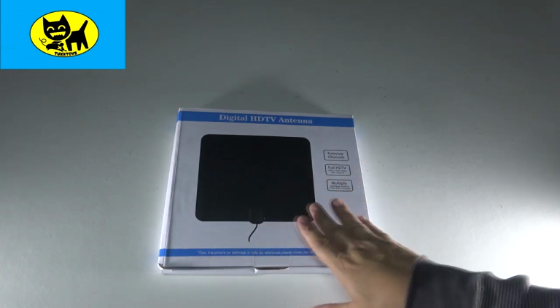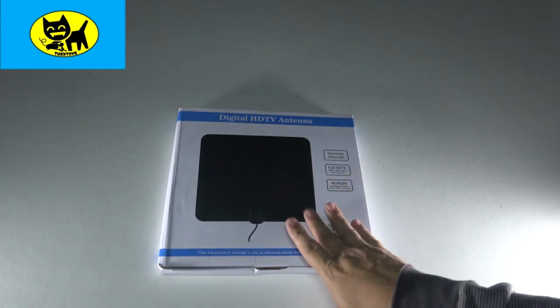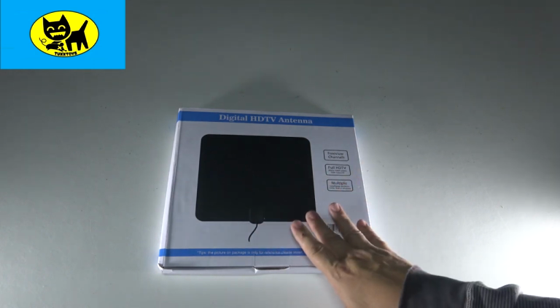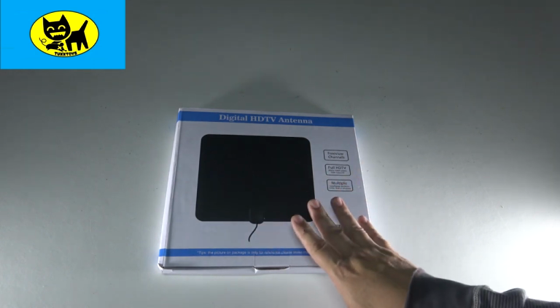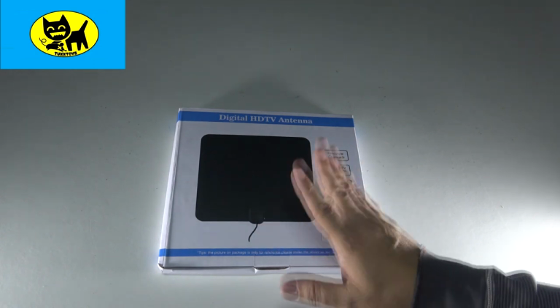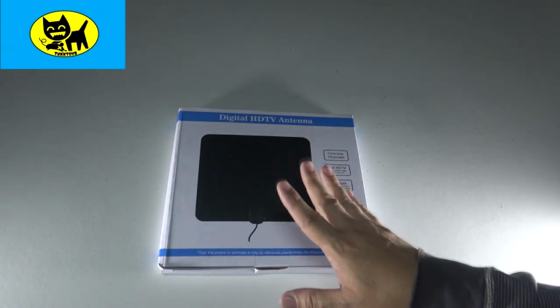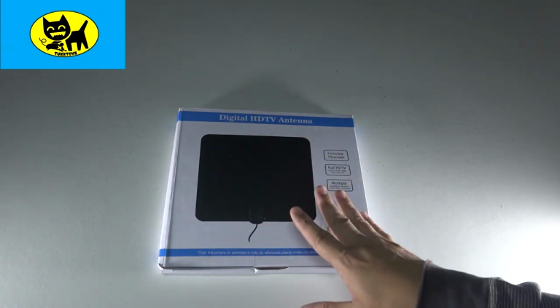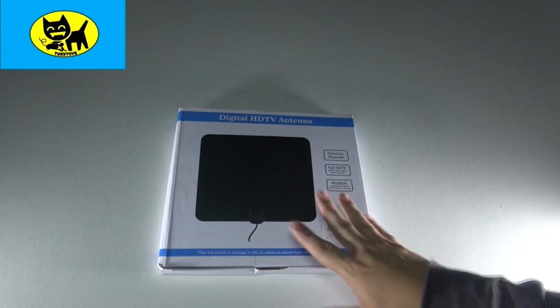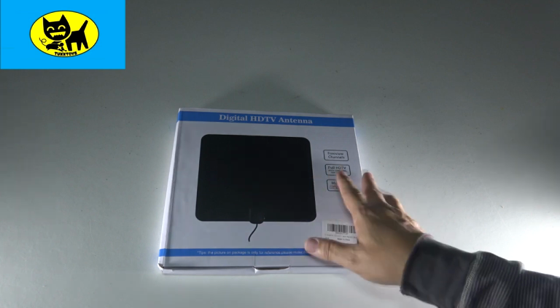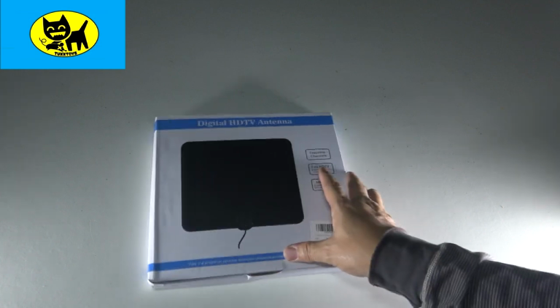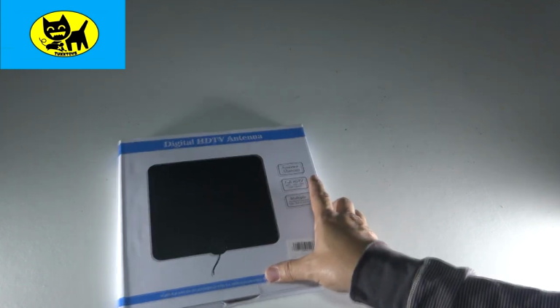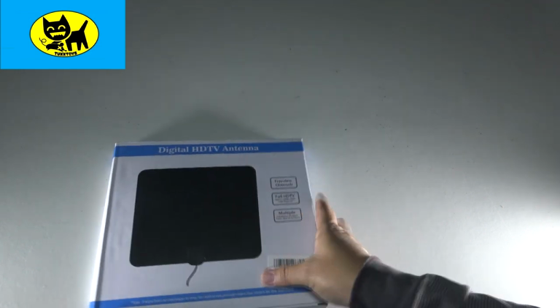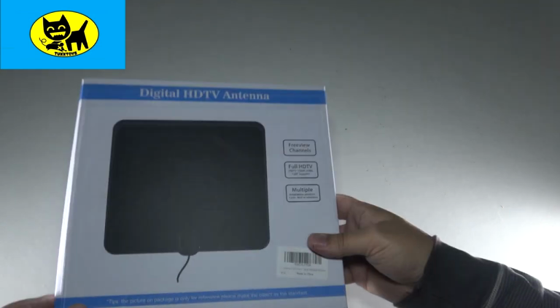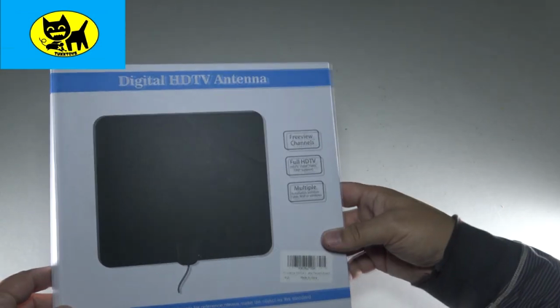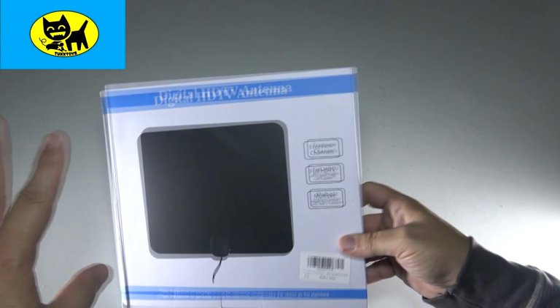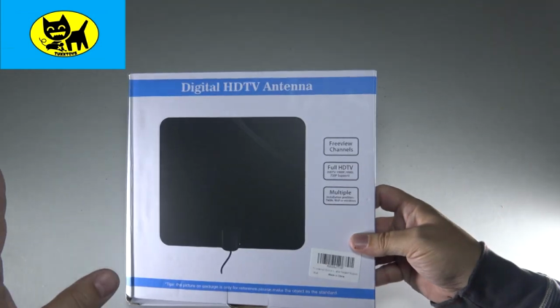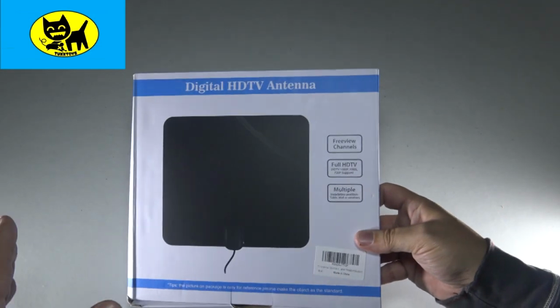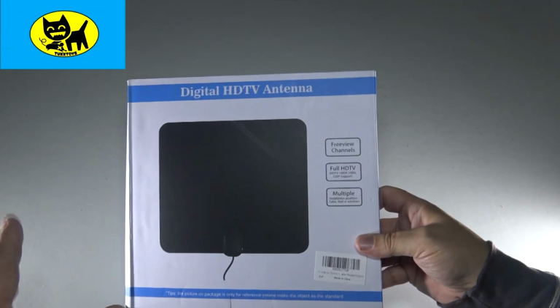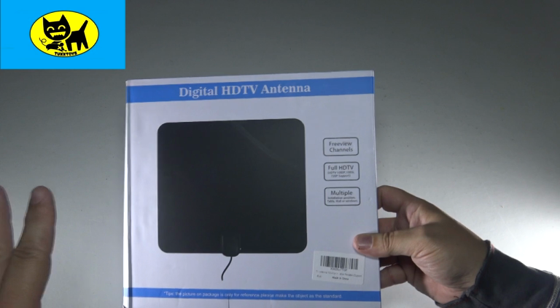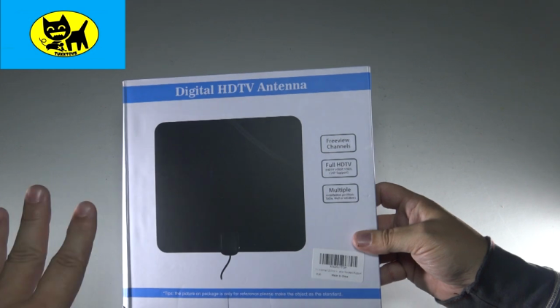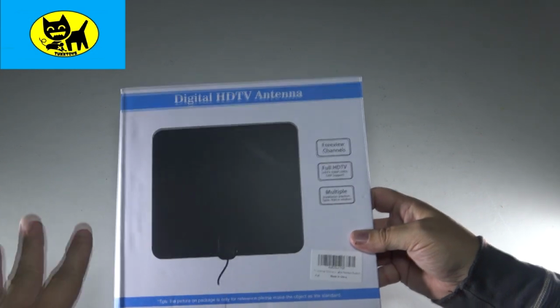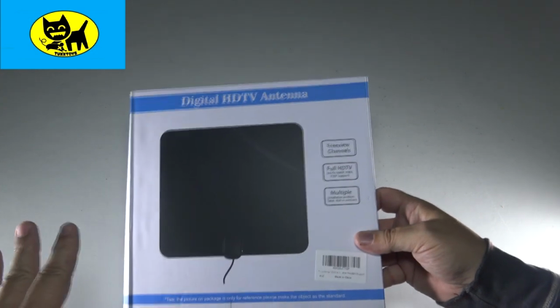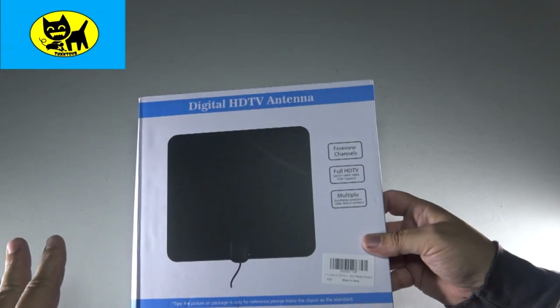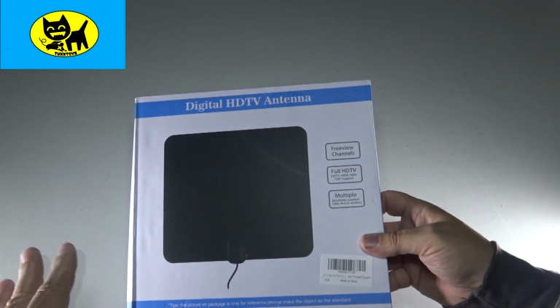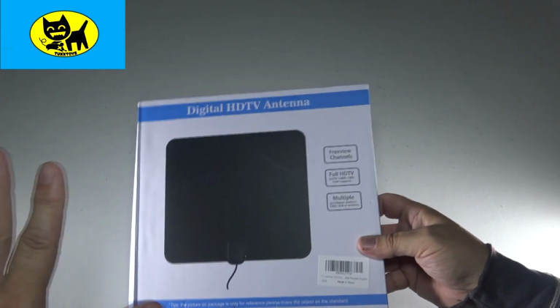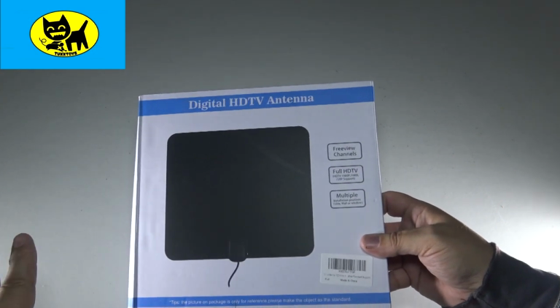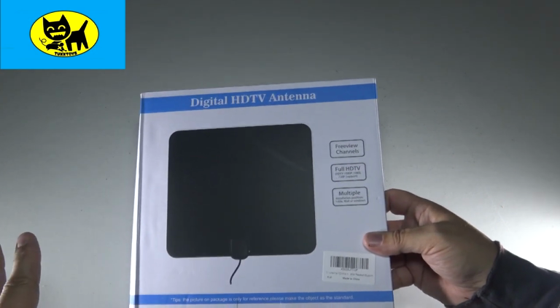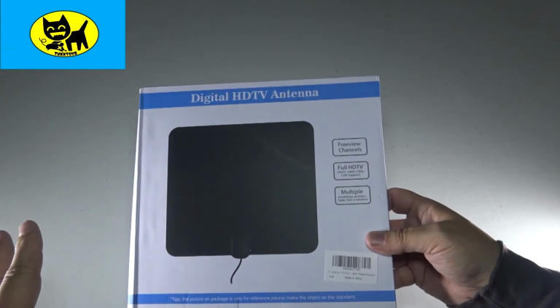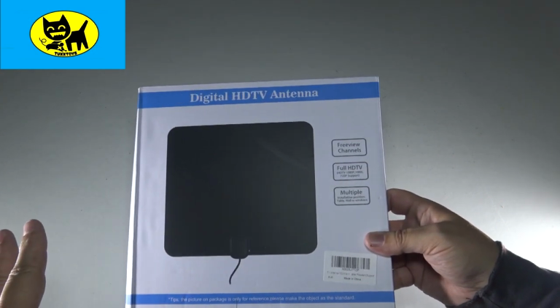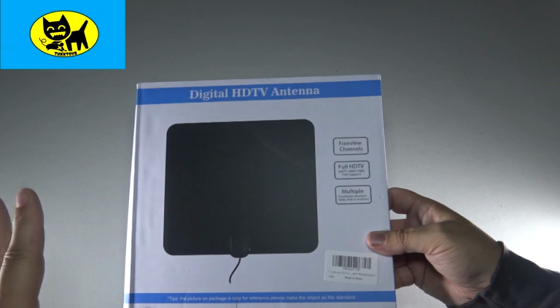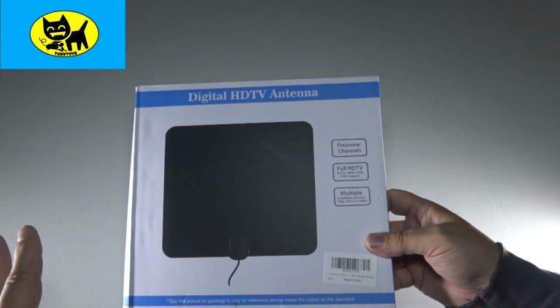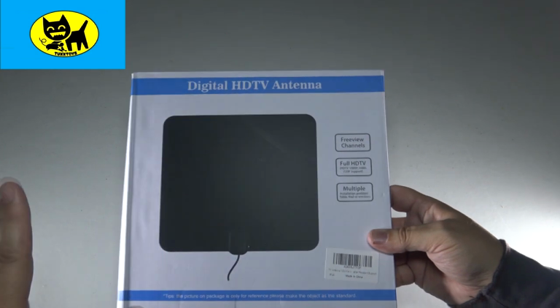This is a digital HD antenna — this is an unboxing video. I should disclaim I do live in the Florida Keys, way out essentially on an island, so it is hard to get signals here. But if you live in any kind of normal city, you can definitely pick up a lot of great signals for free.